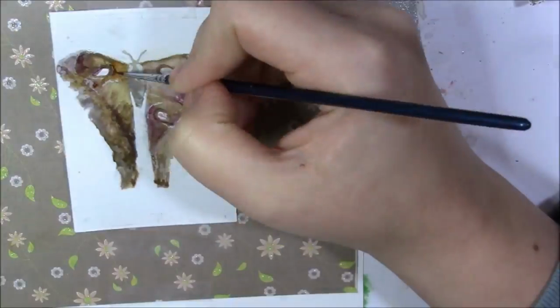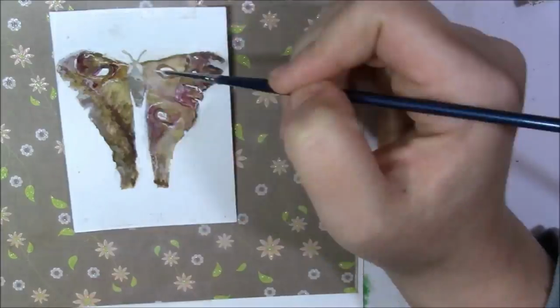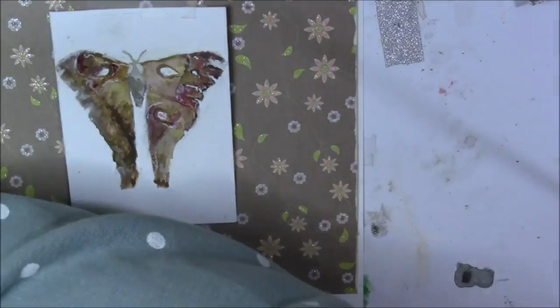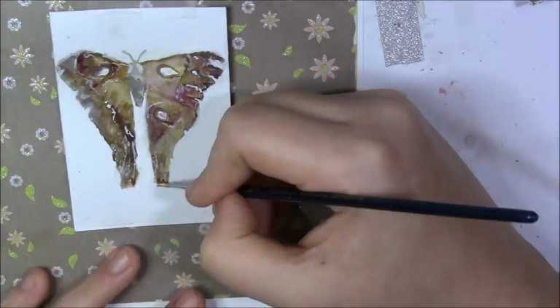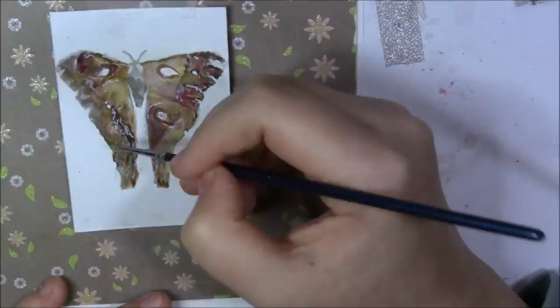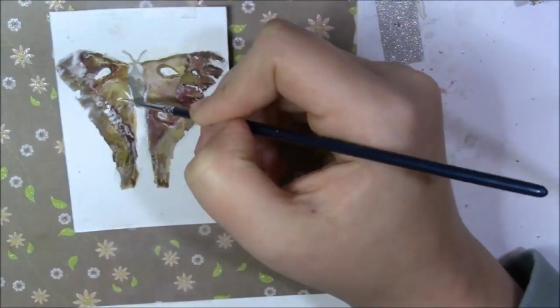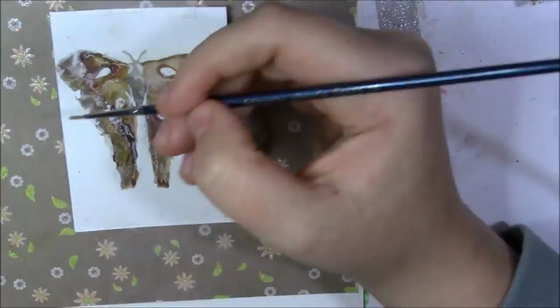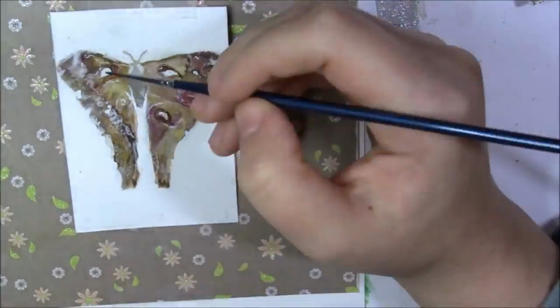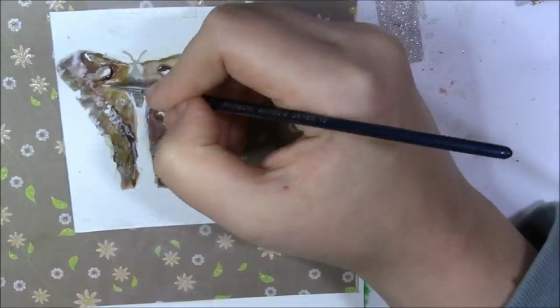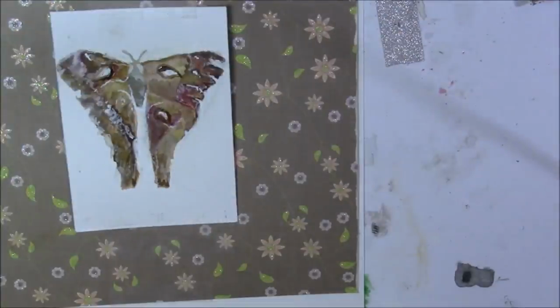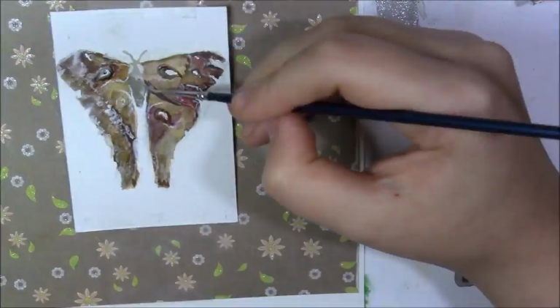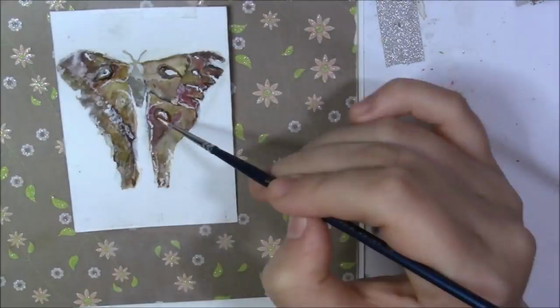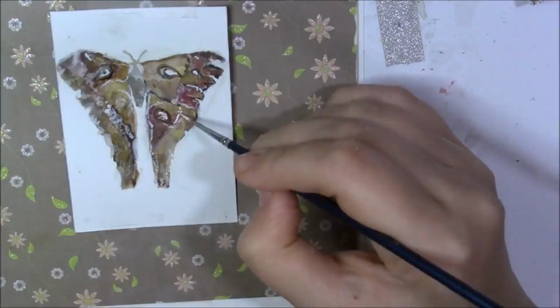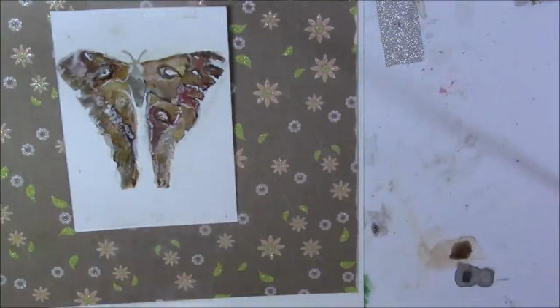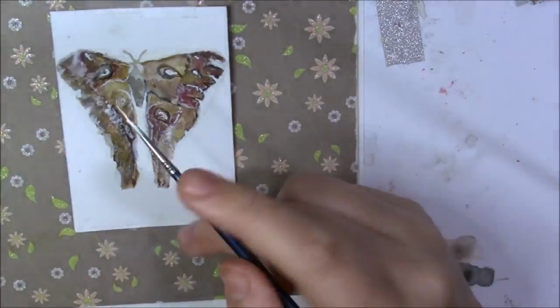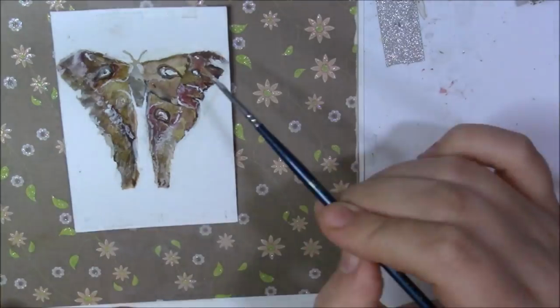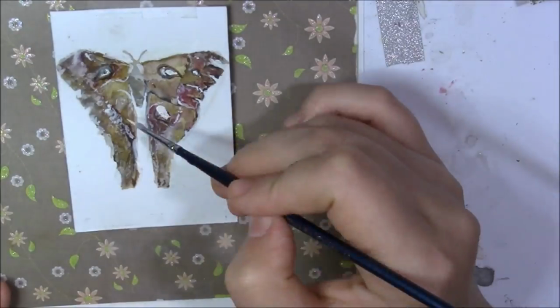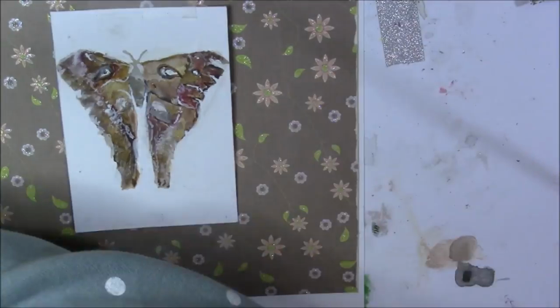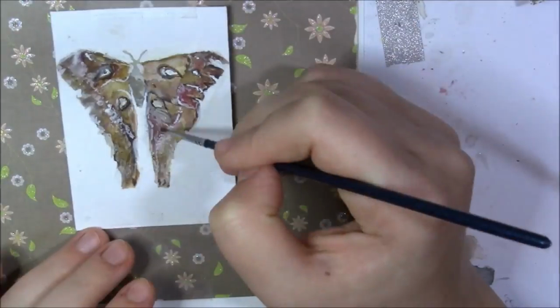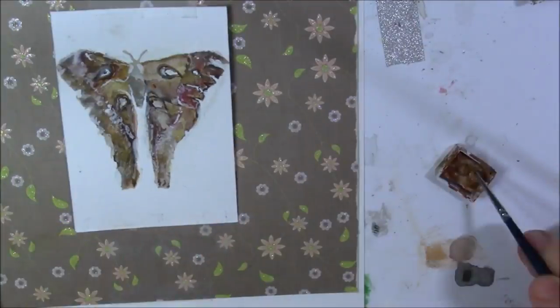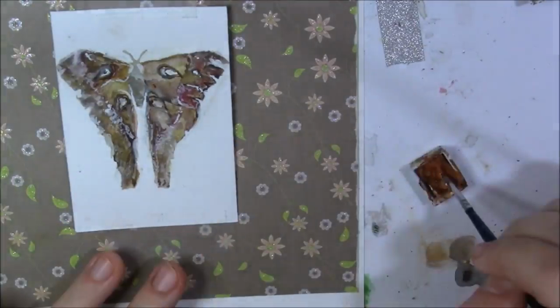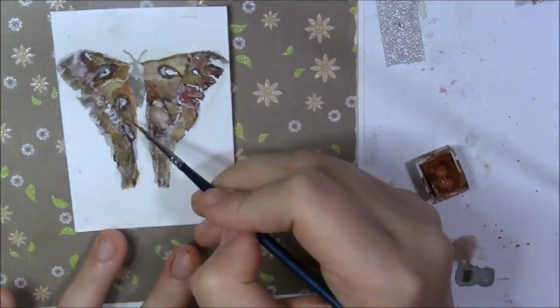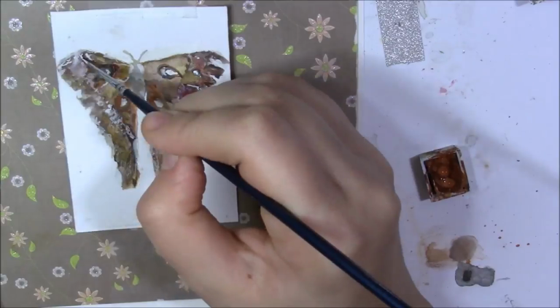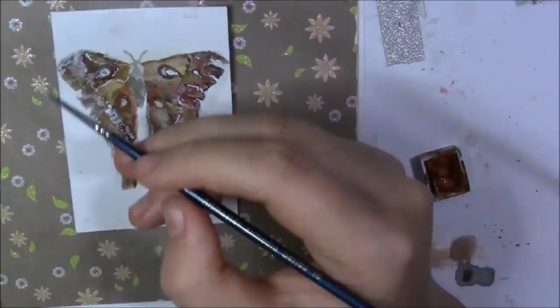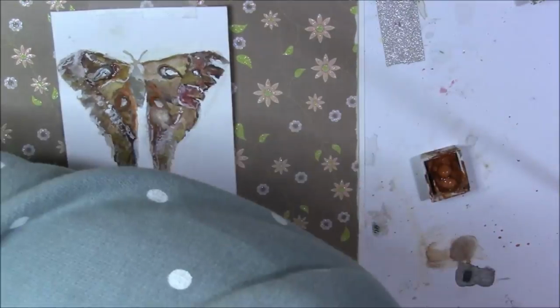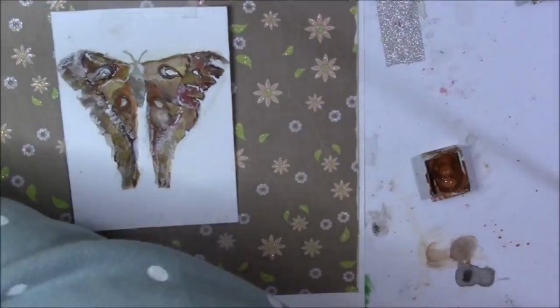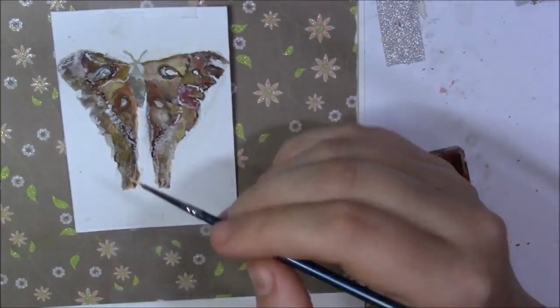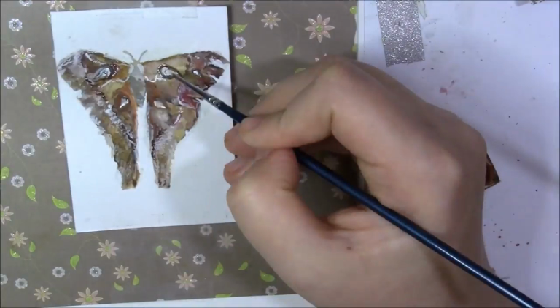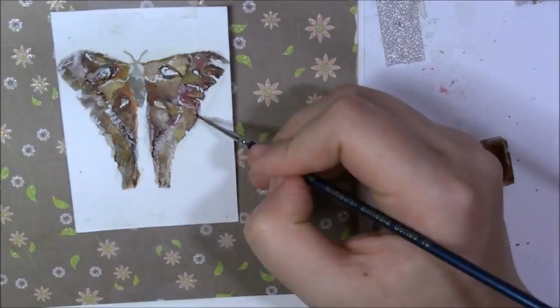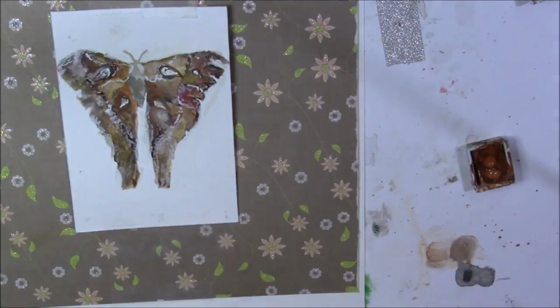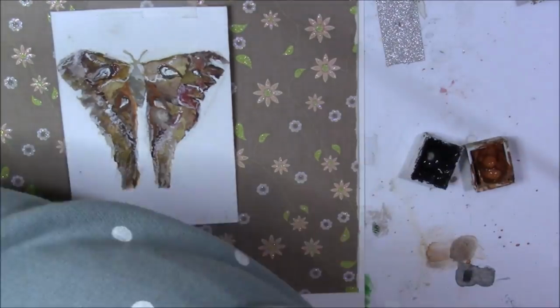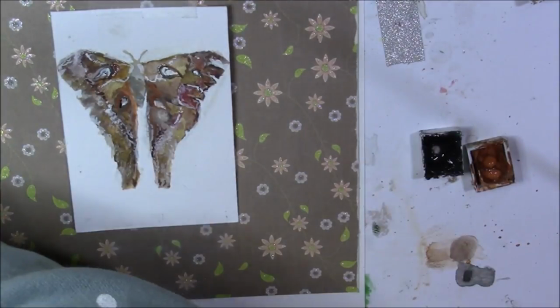Males have the rear corners of the hind wings stretched into long tails. Hercules moths occur in New Guinea and tropical Queensland. Adult moths do not feed and are short-lived.